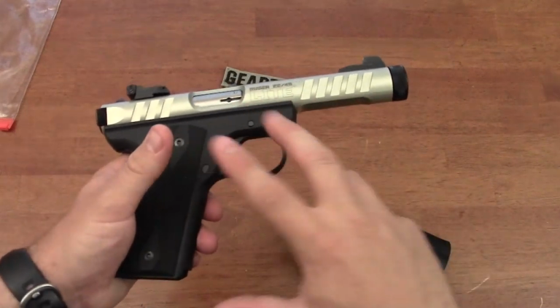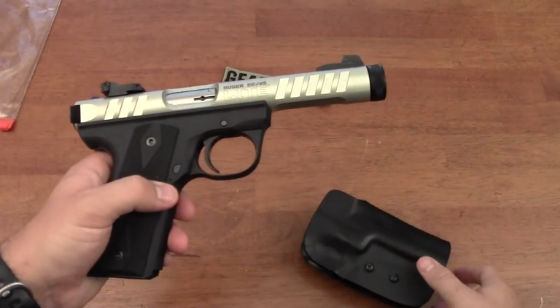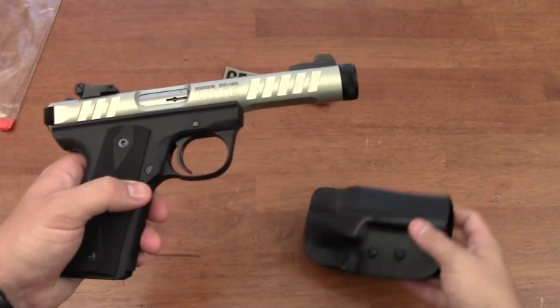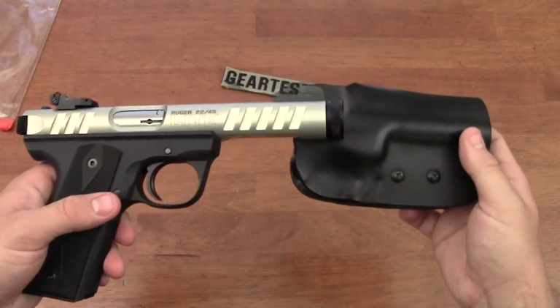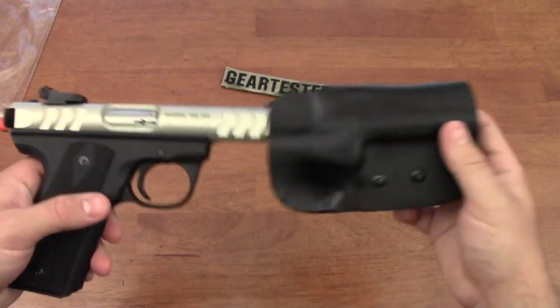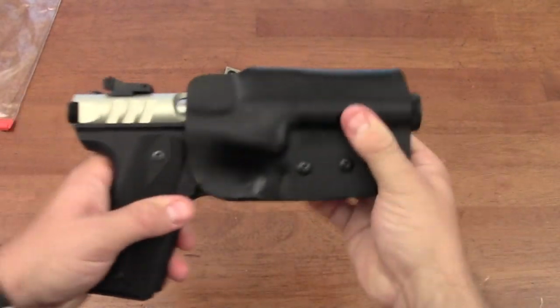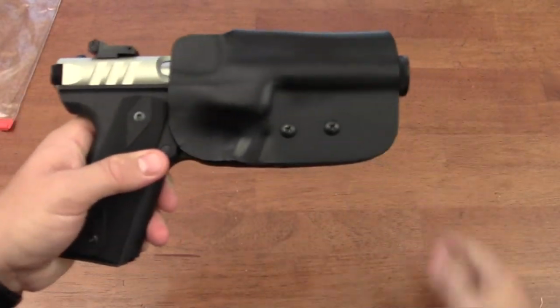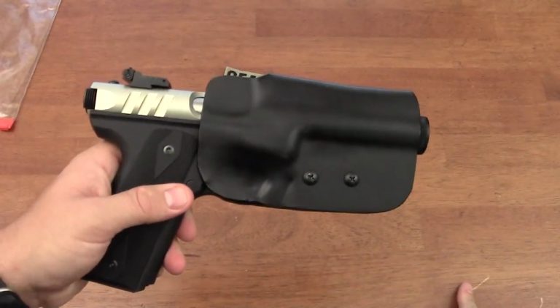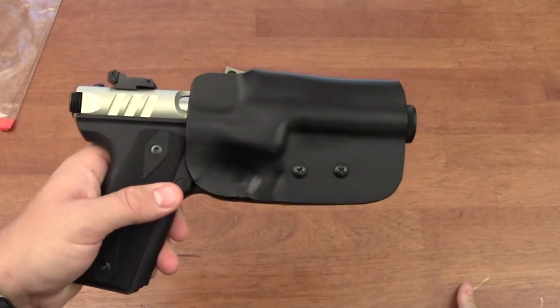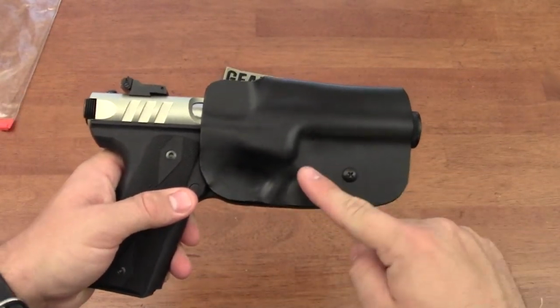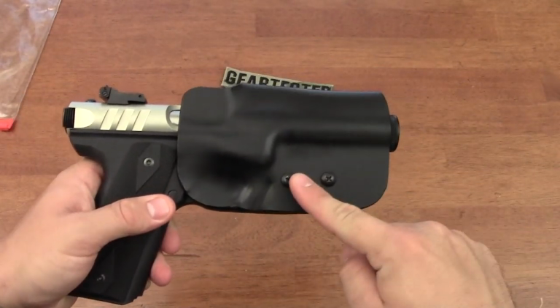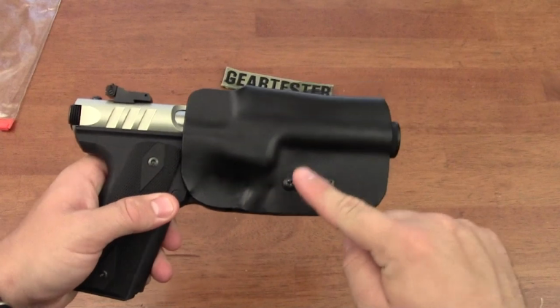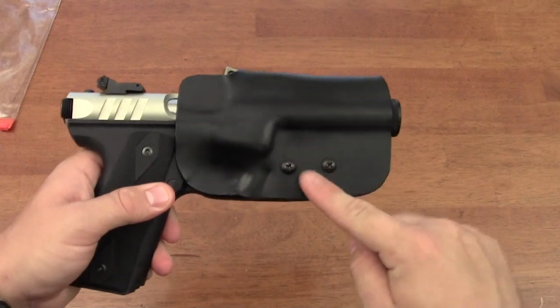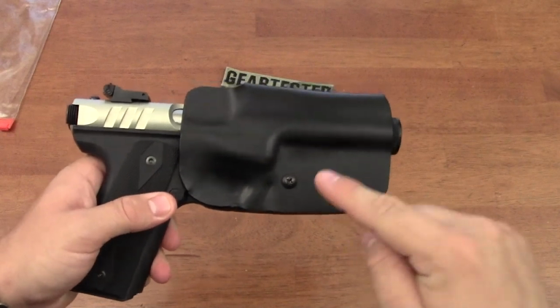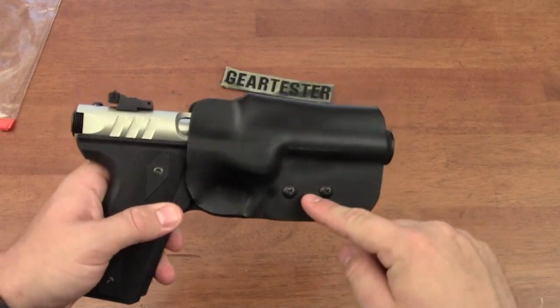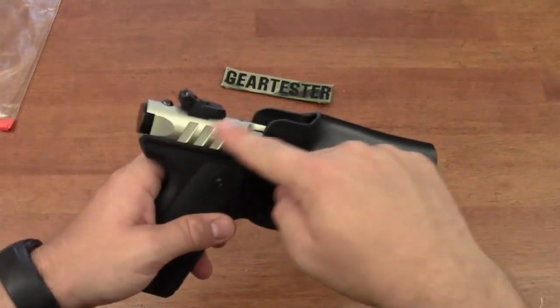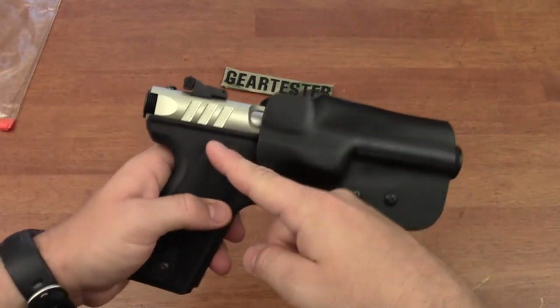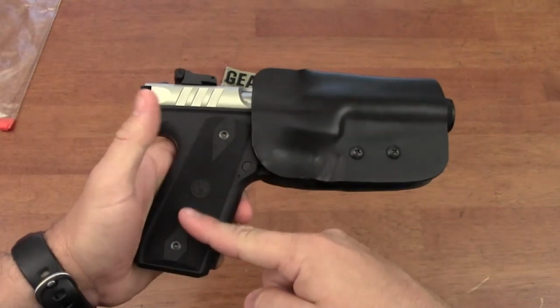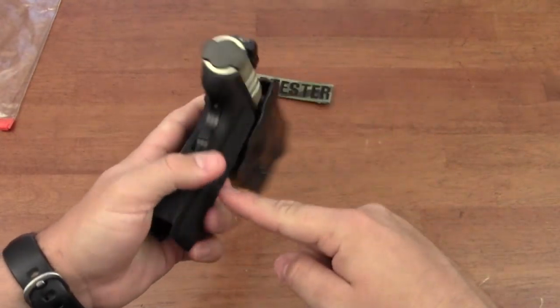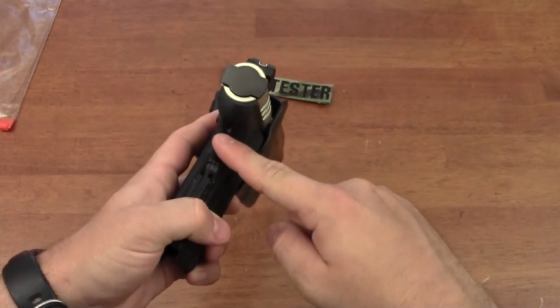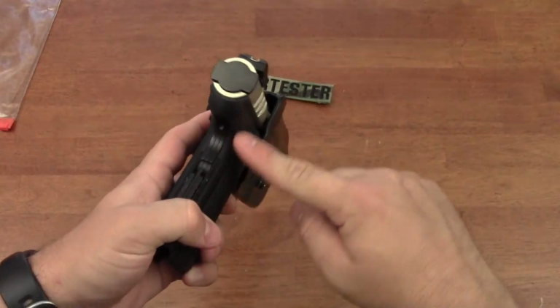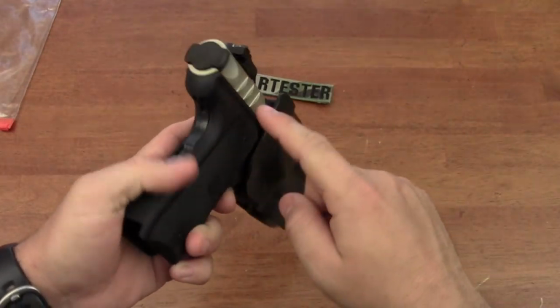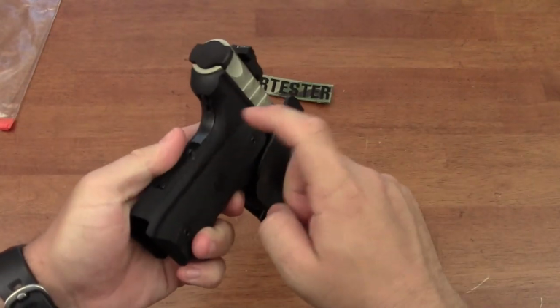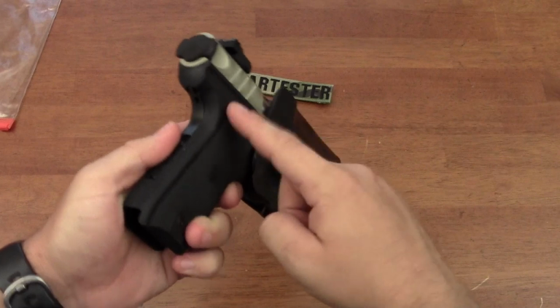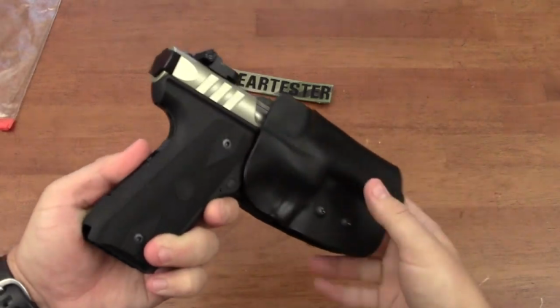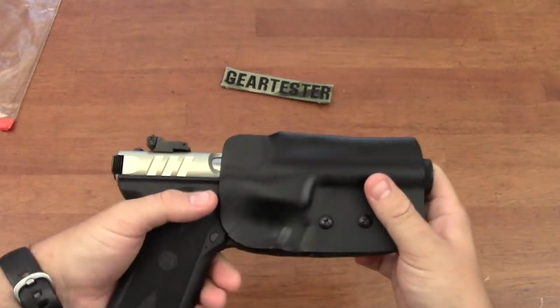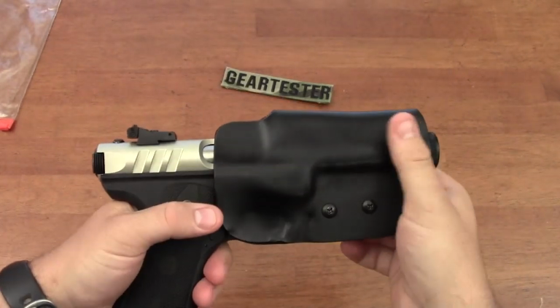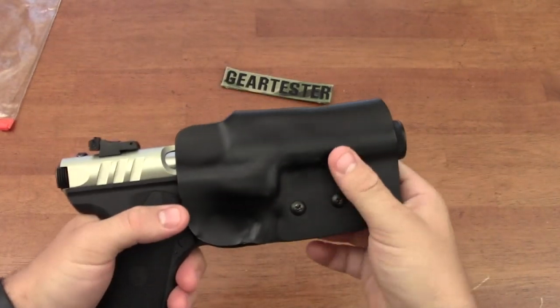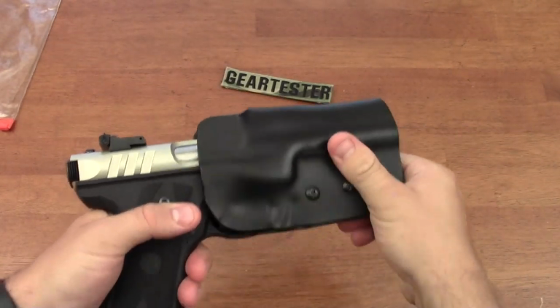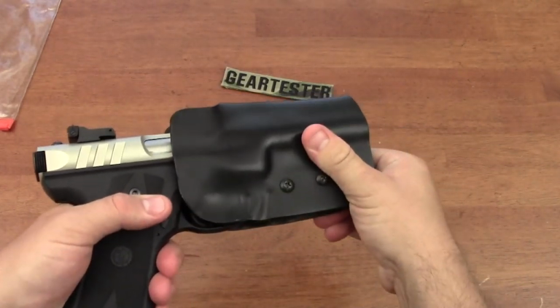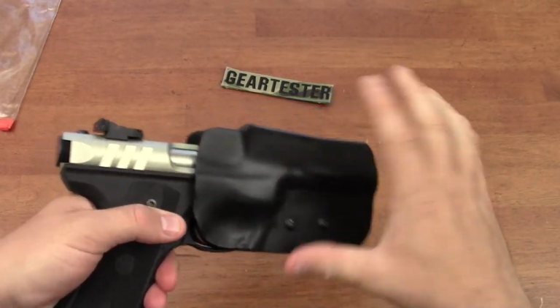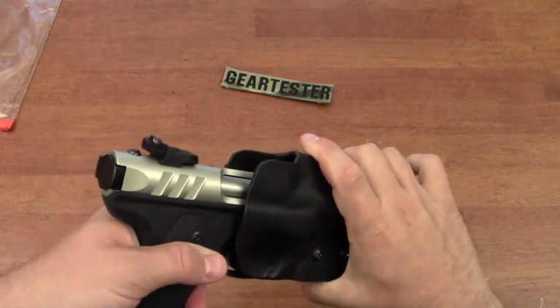The grip angle is also different, so it won't fit a Mark III pistol — this will only fit a 22-45 pistol. The uppers are the same, but the grip is different; the 22-45s have a polymer grip, so it won't fit the Mark III family of pistols.